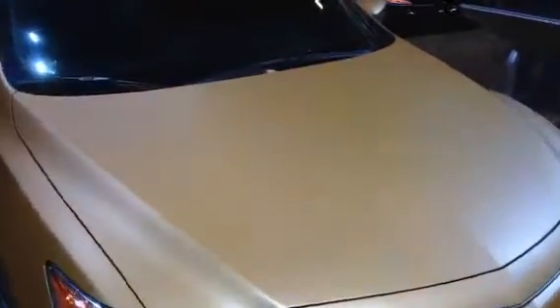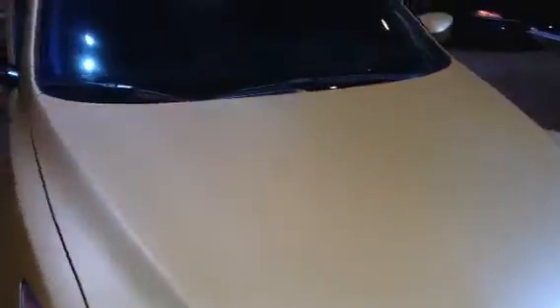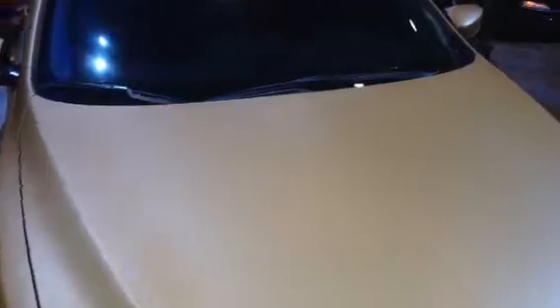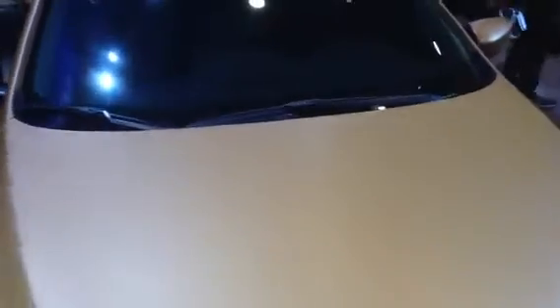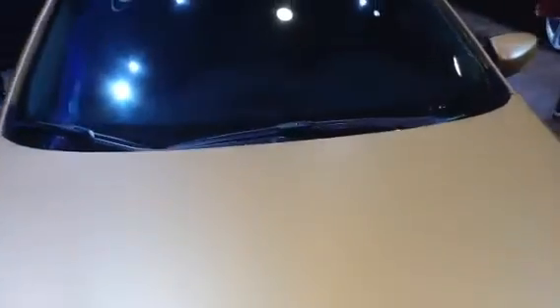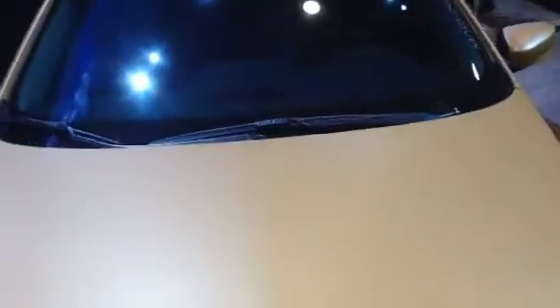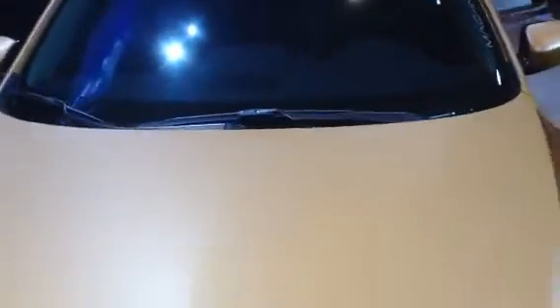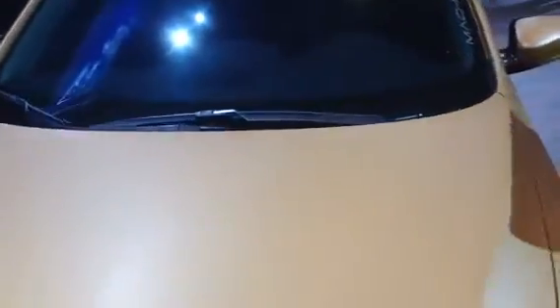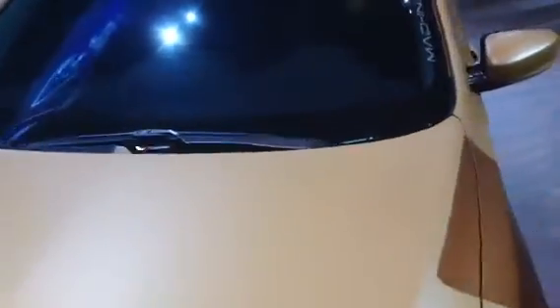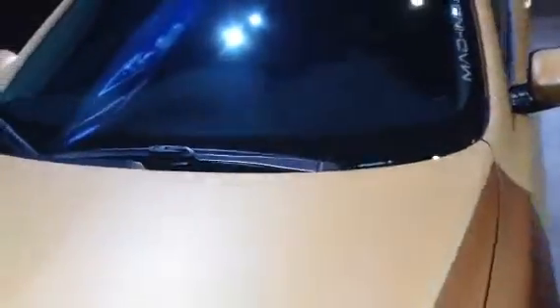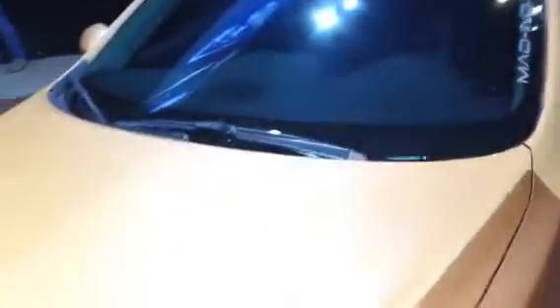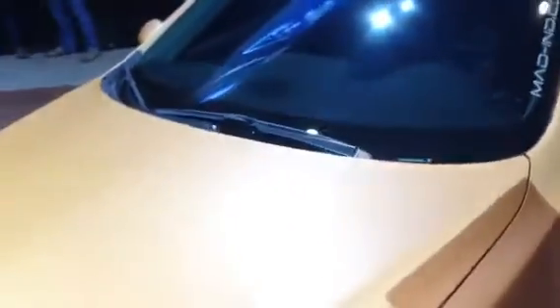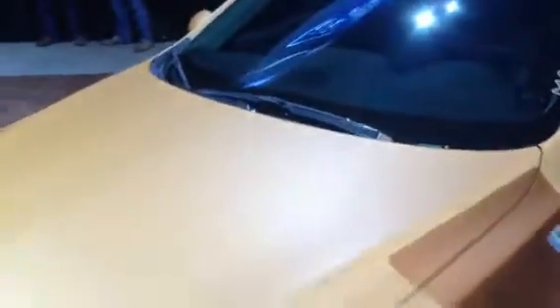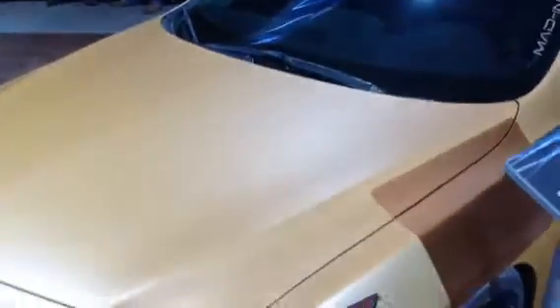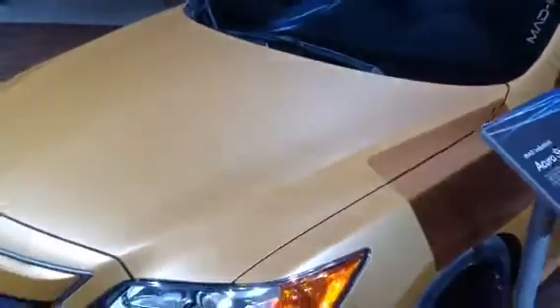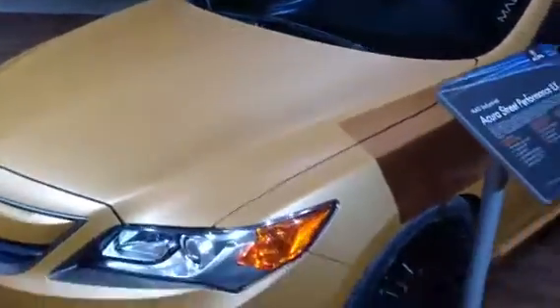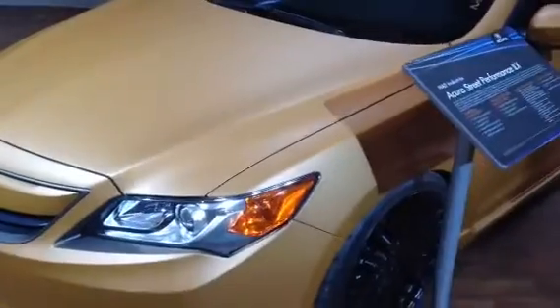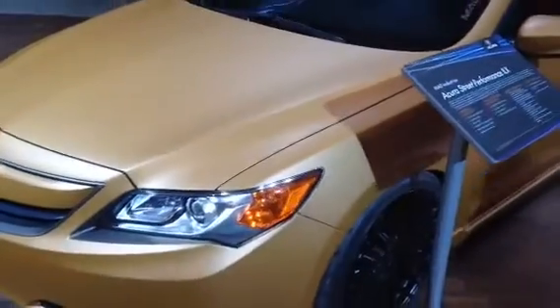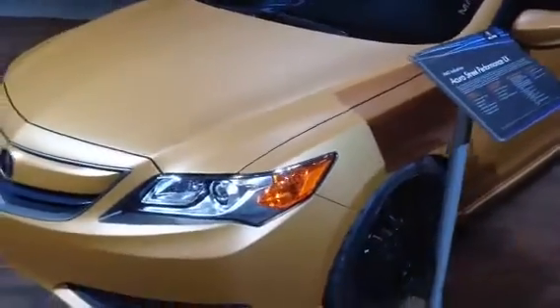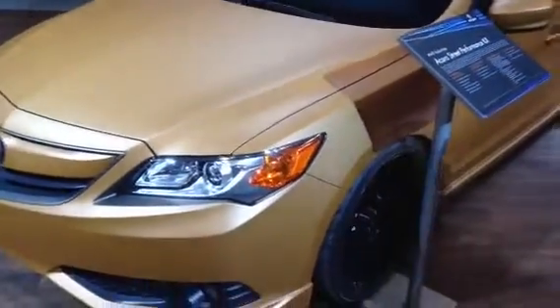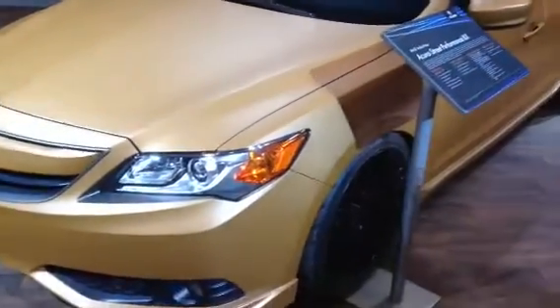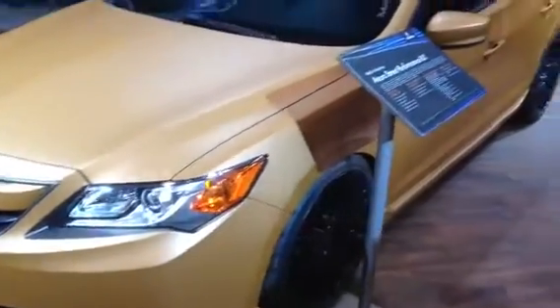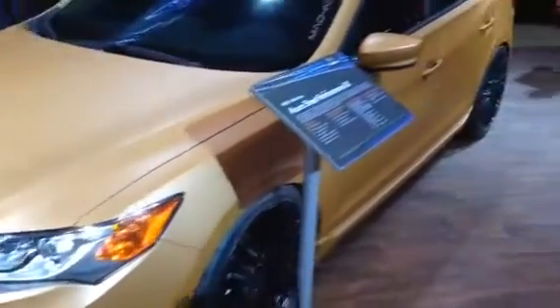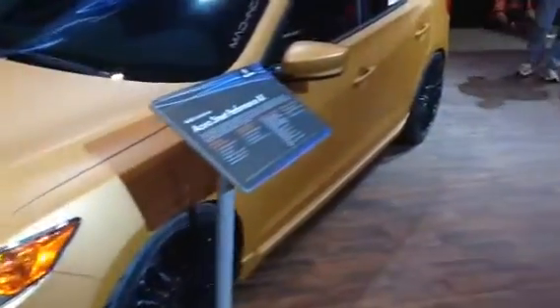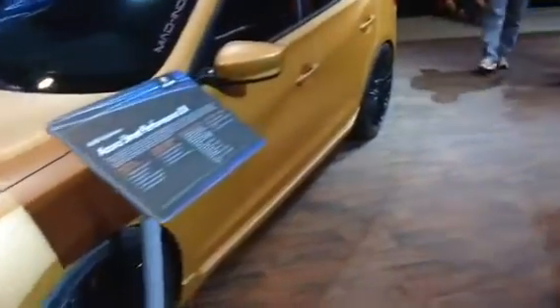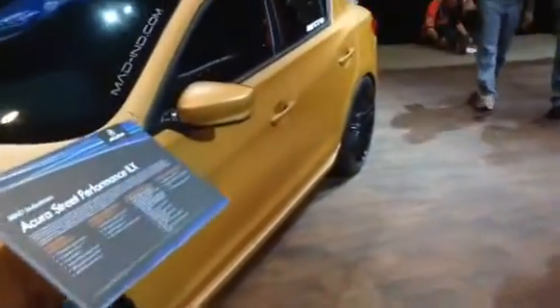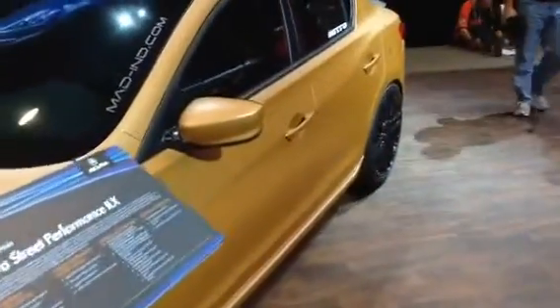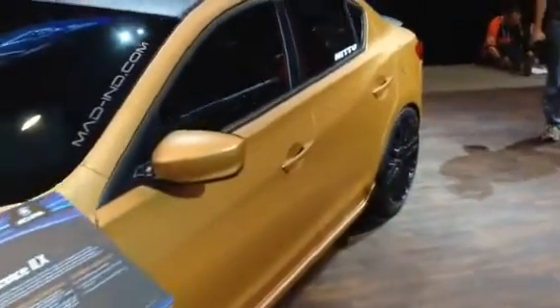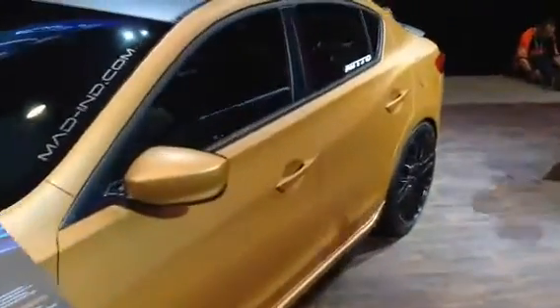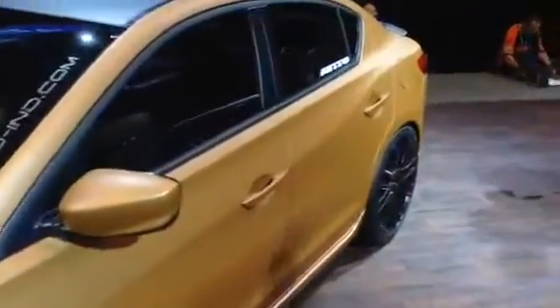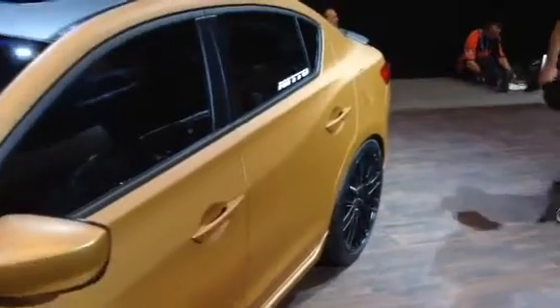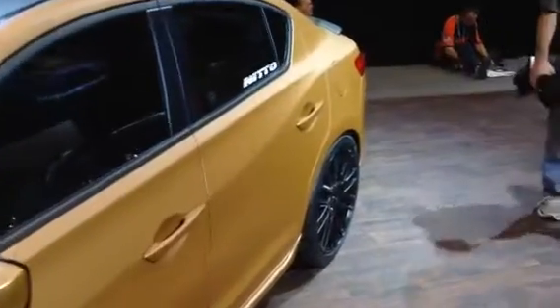Here's a bronze matte wrapped ILX, which is their new entry-level sedan. Looks pretty nice when you change the different colors and textures on it.